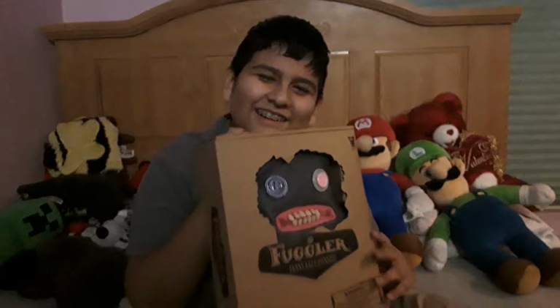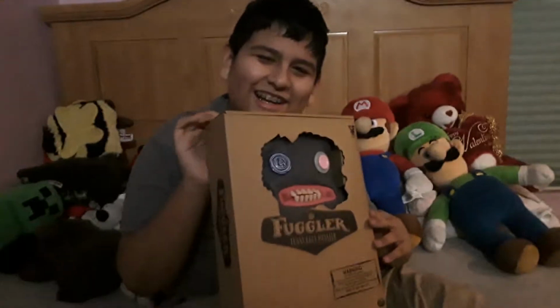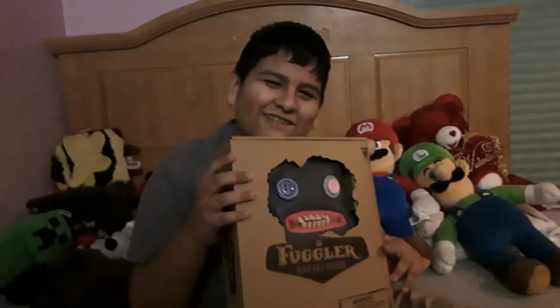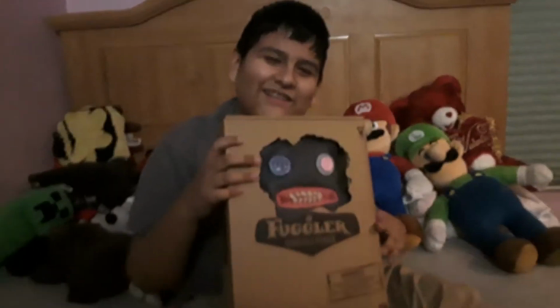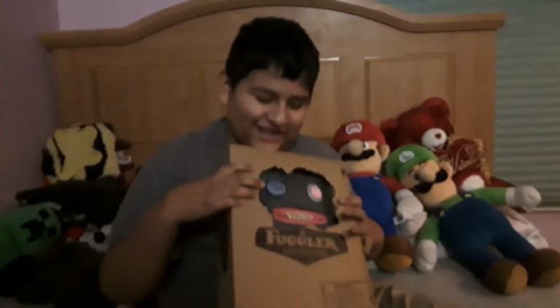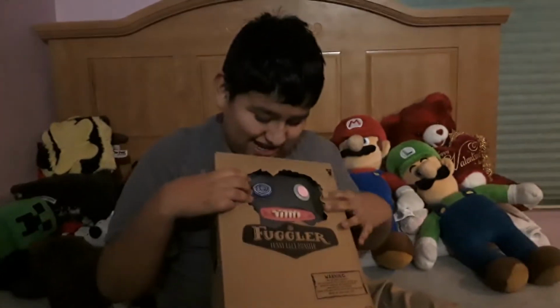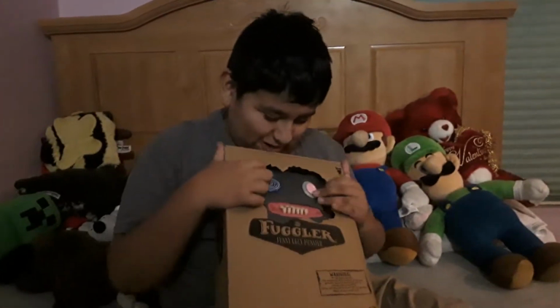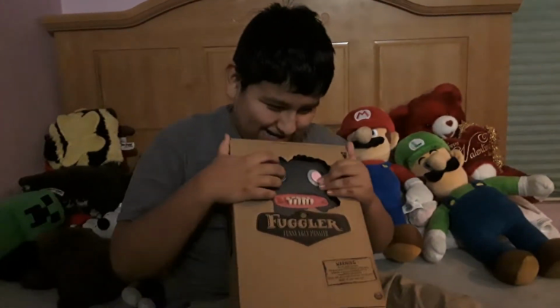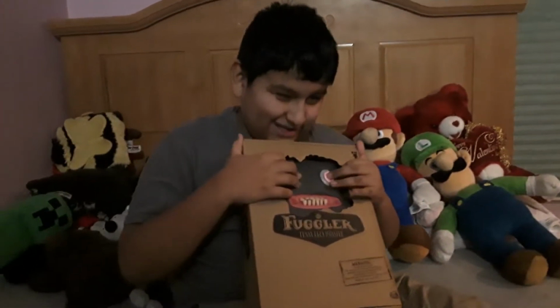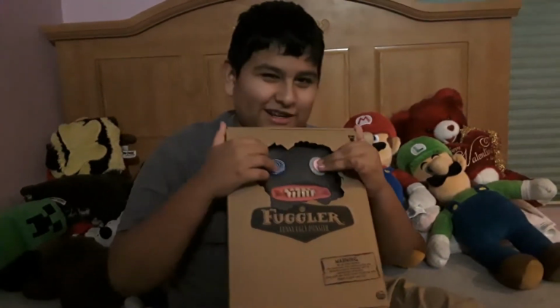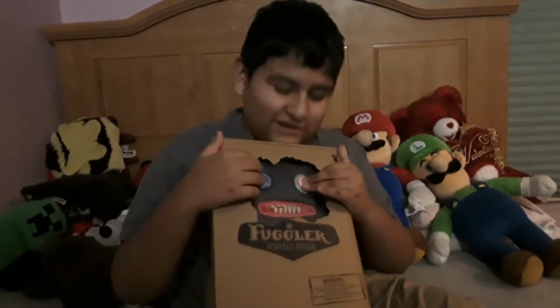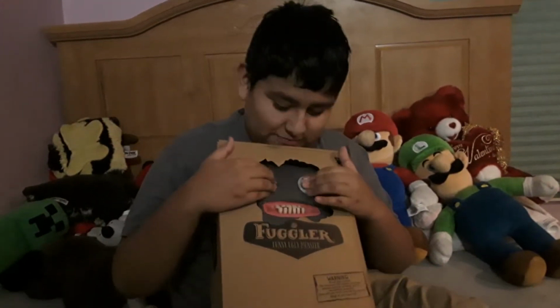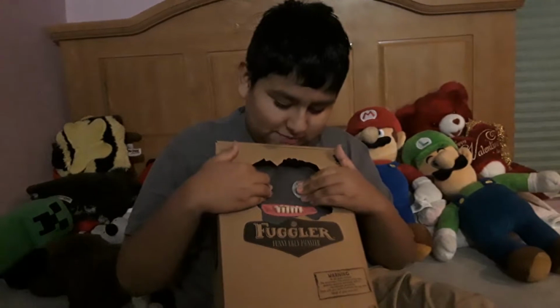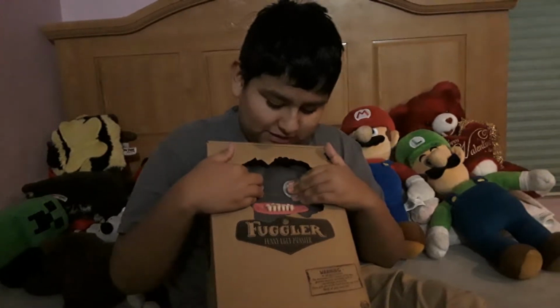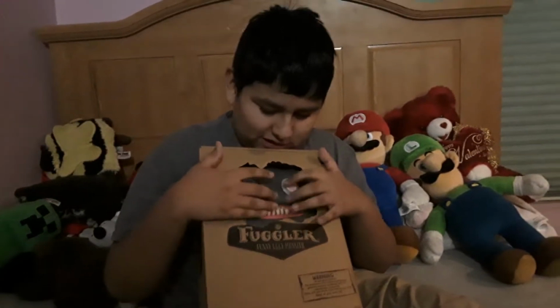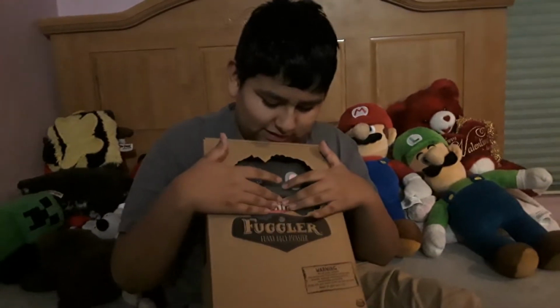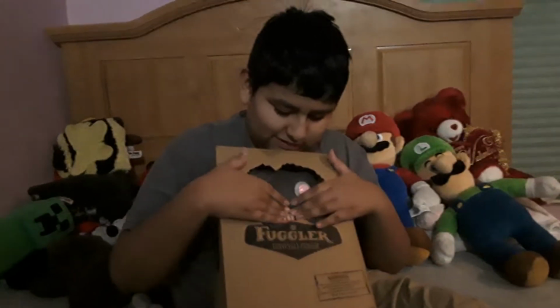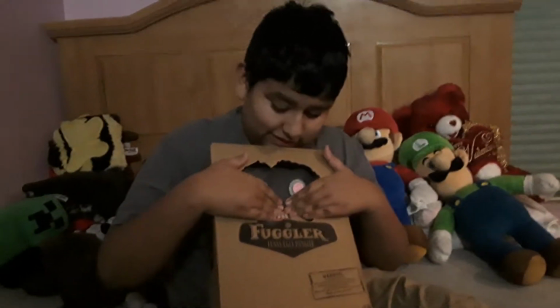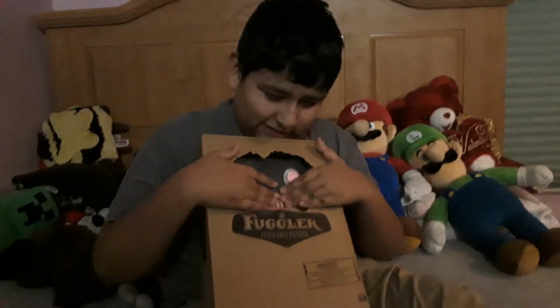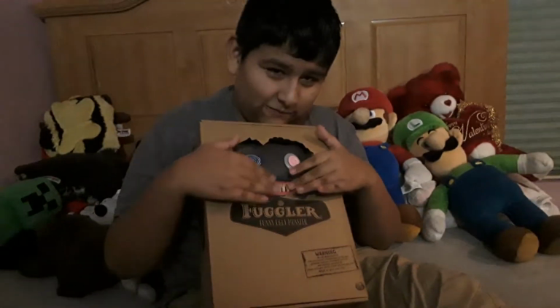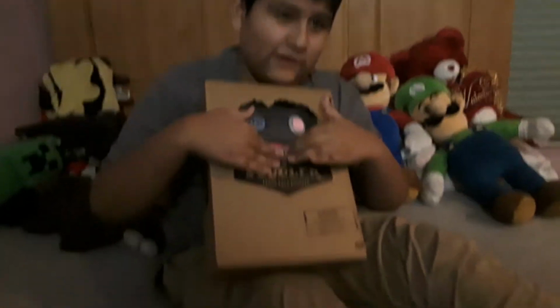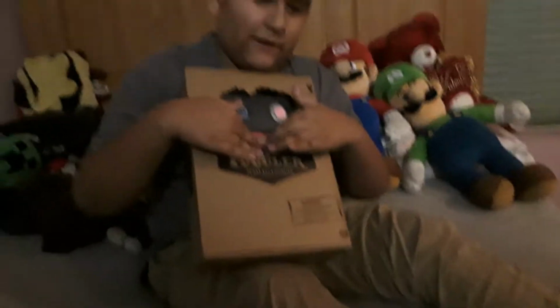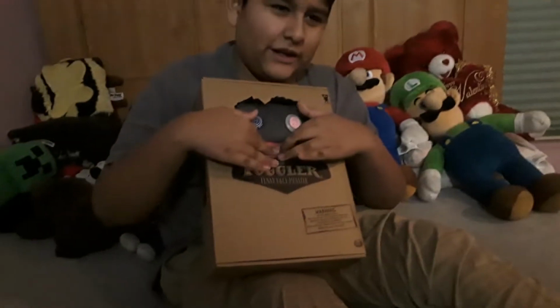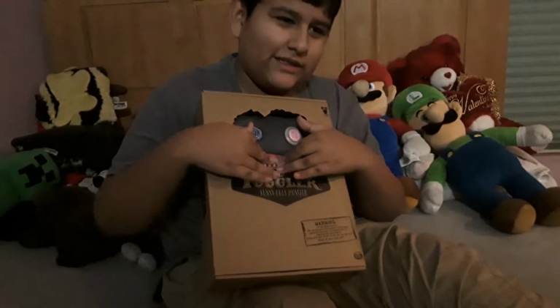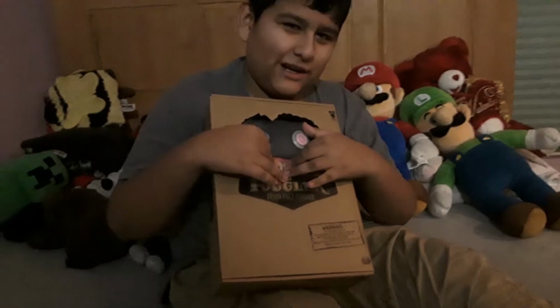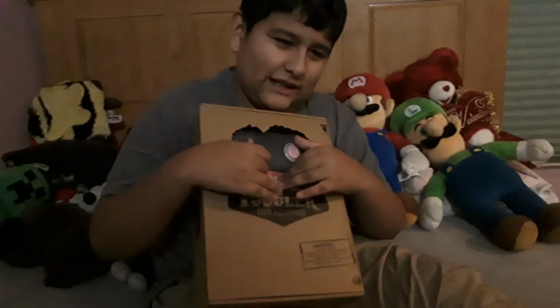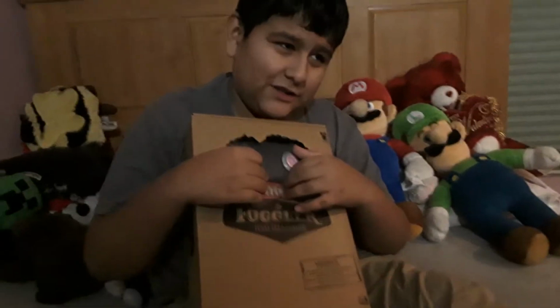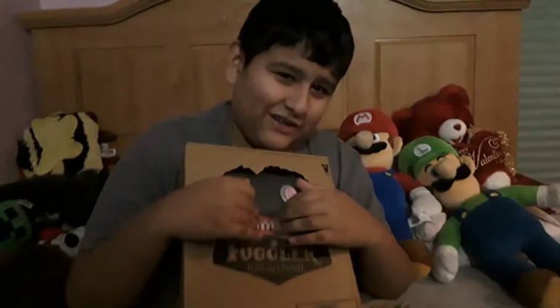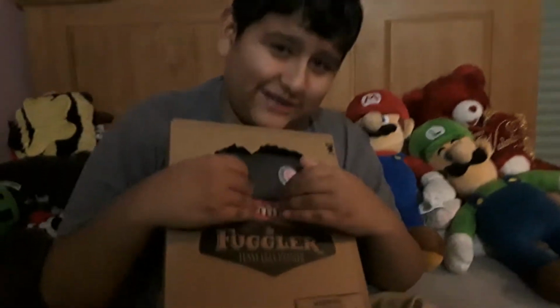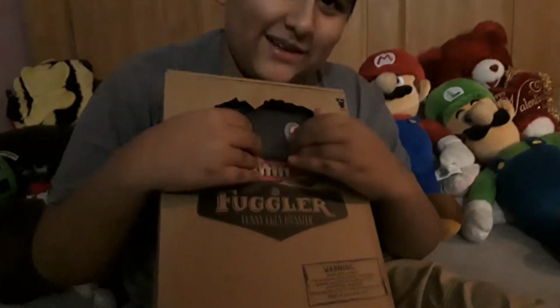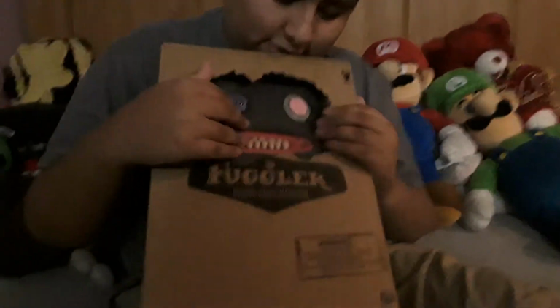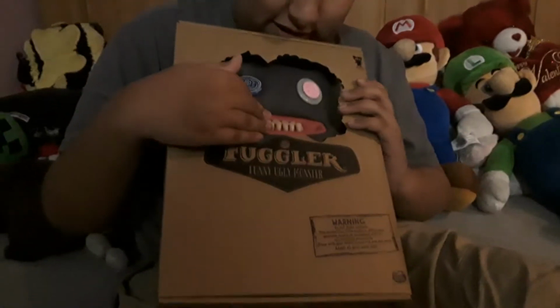Okay, welcome back everyone. Today we're gonna do an unboxing with this large Fuggler I got from Target. That's right, it's sponsored by Target. So here it is.